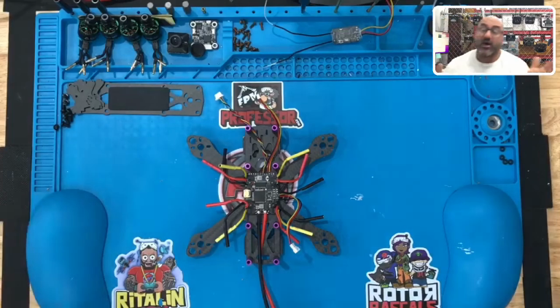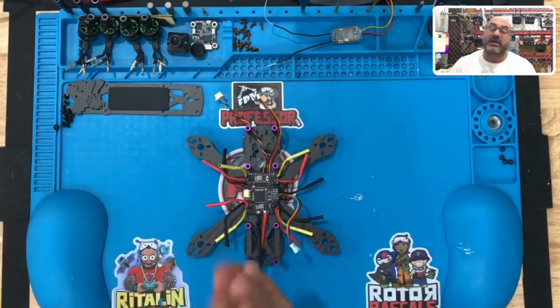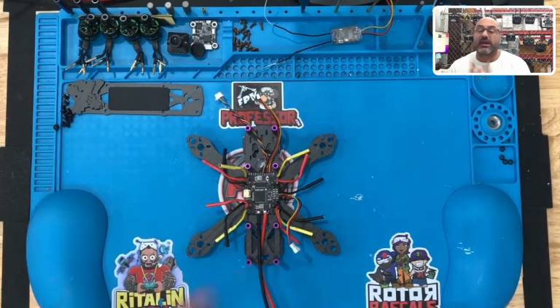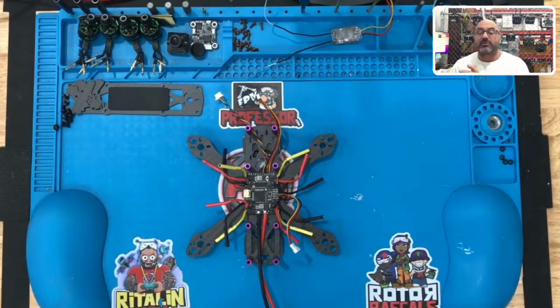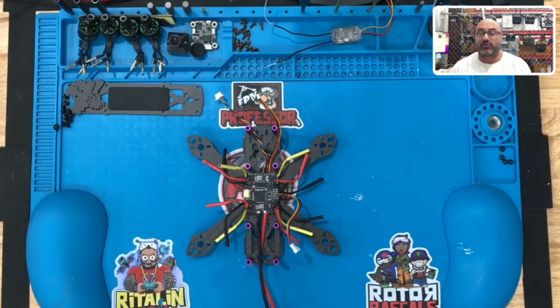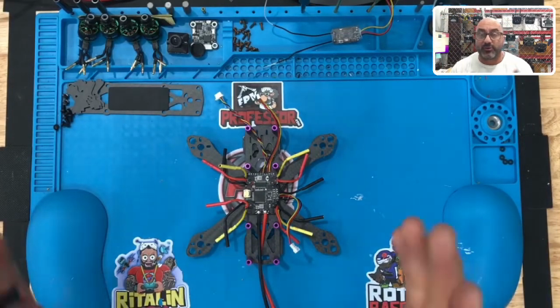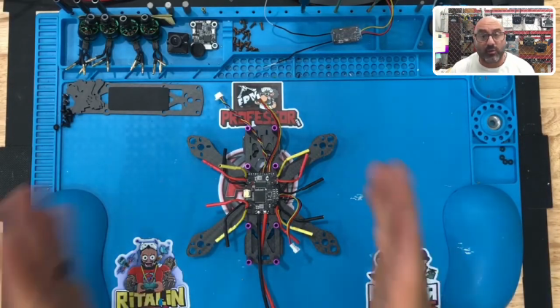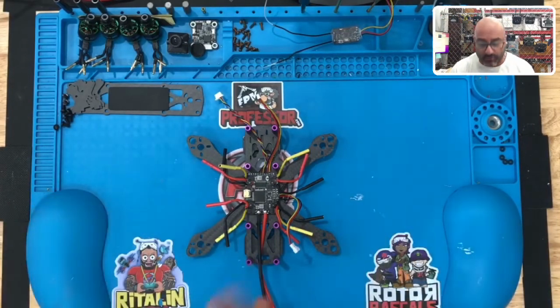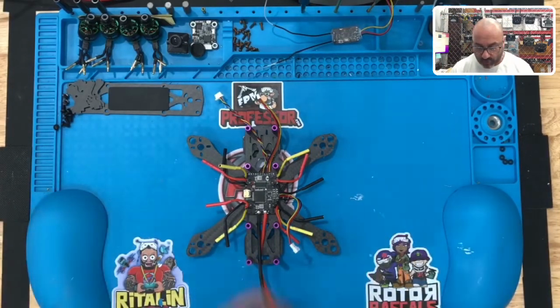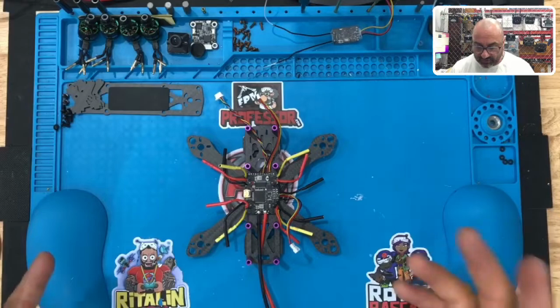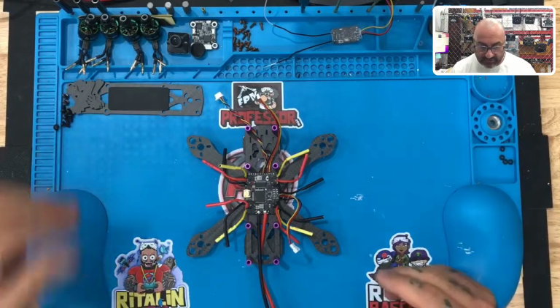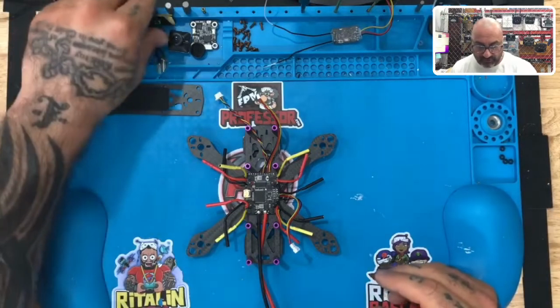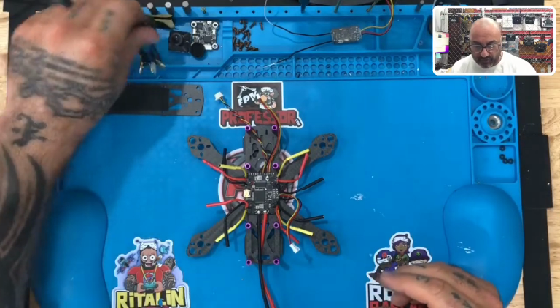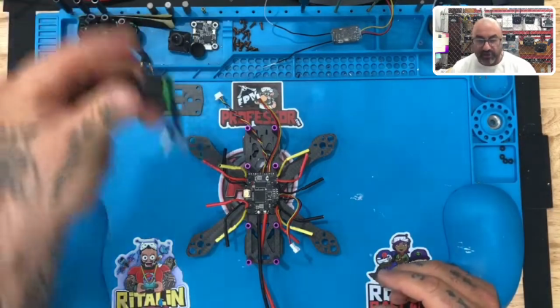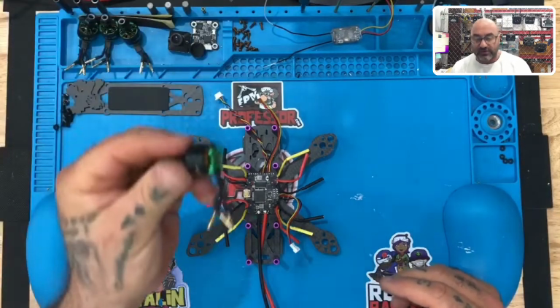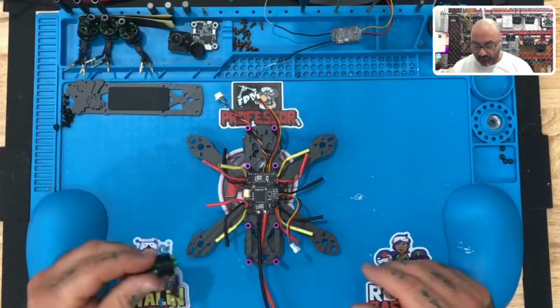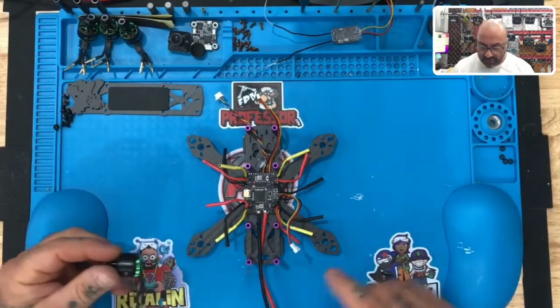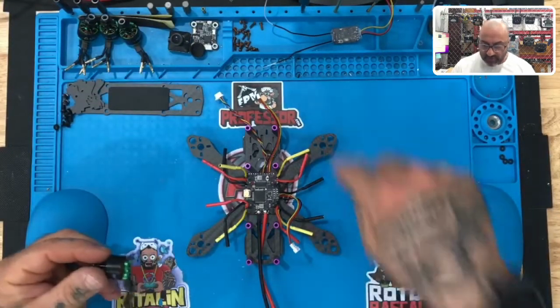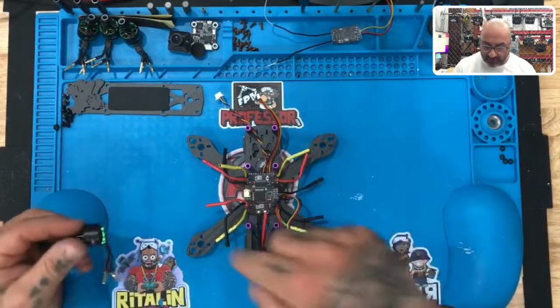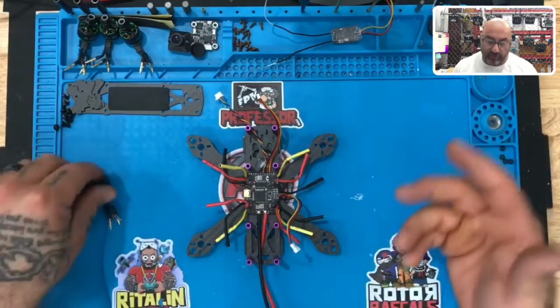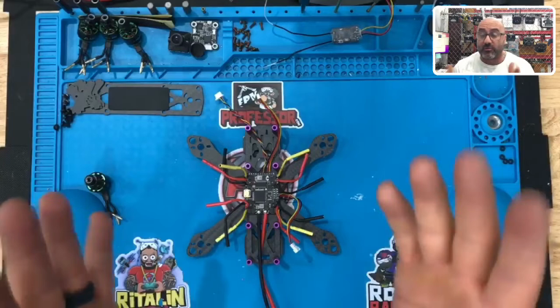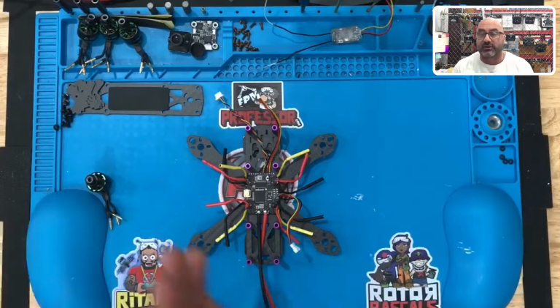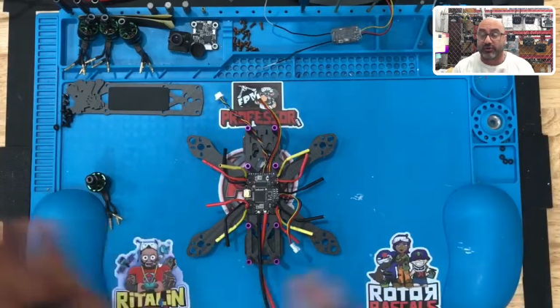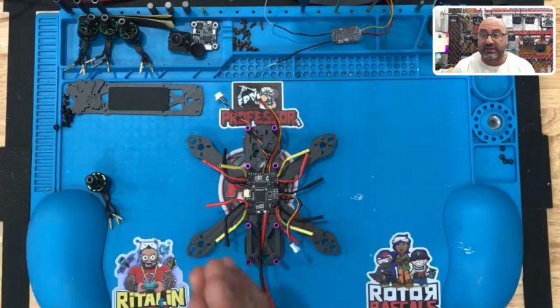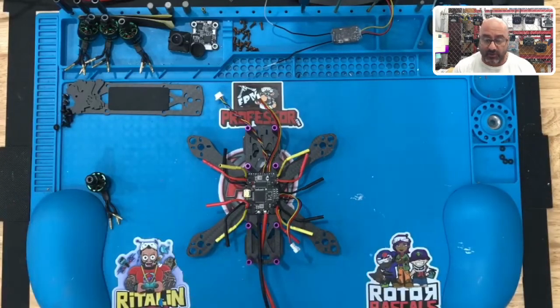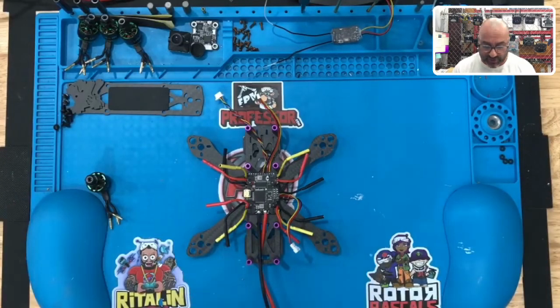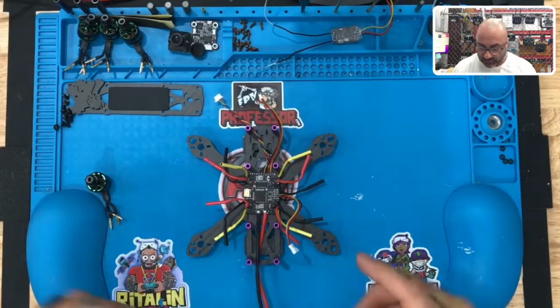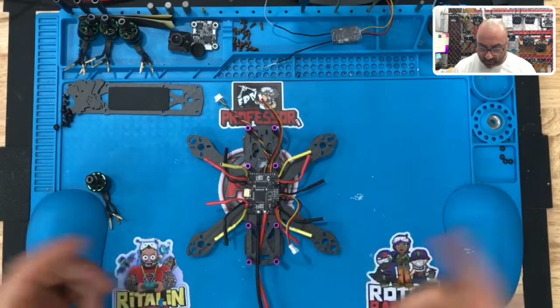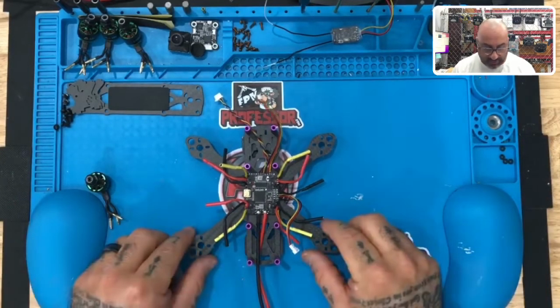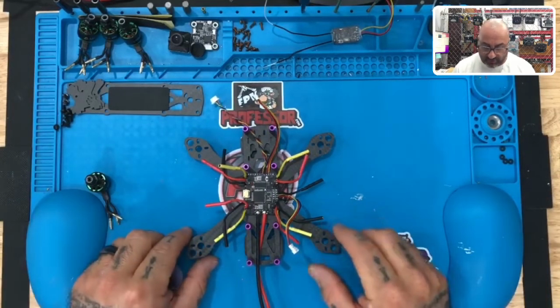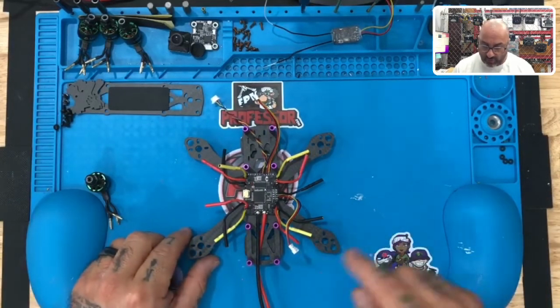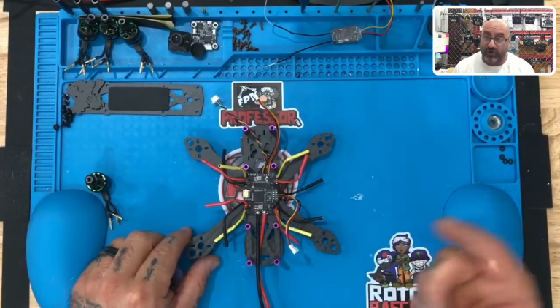We're back now, and this is going to be part three, where we mount the motors. Let's go ahead and get started. First thing we're going to do is take your first motor, and remember that on these frames — you'll learn this in the education modules — we're going to be putting these on in order as they're numbered.